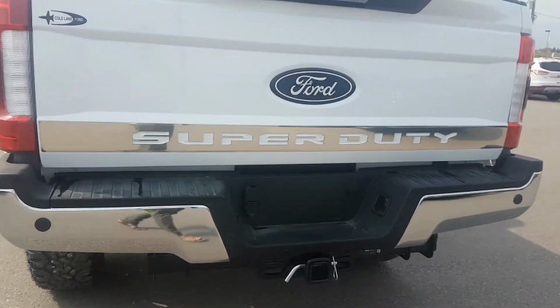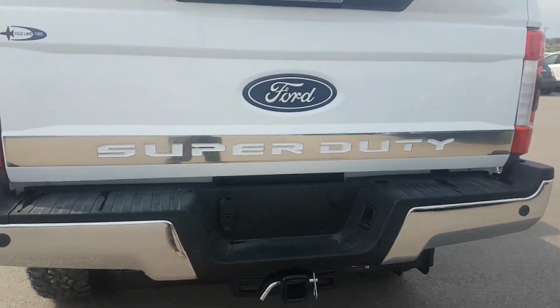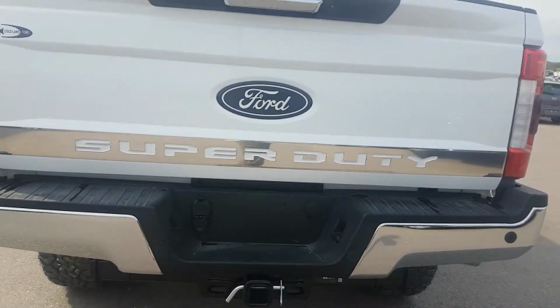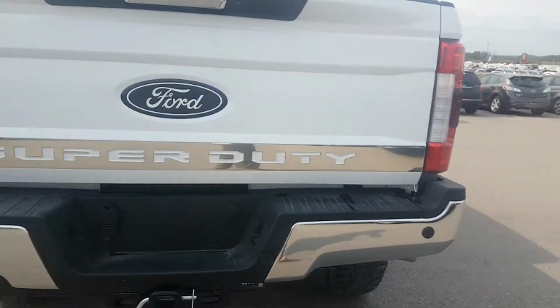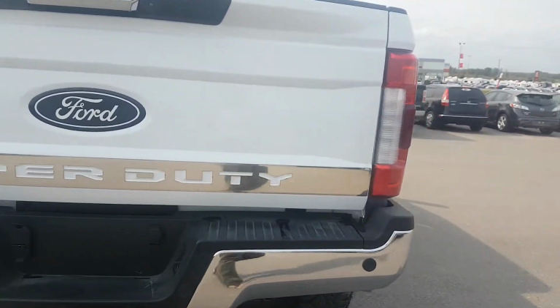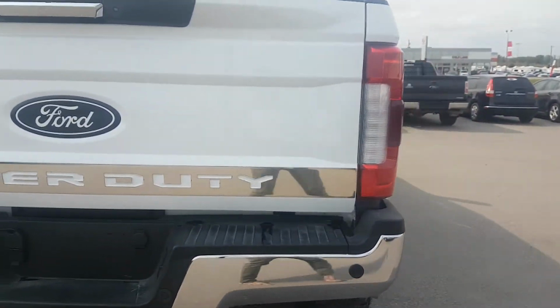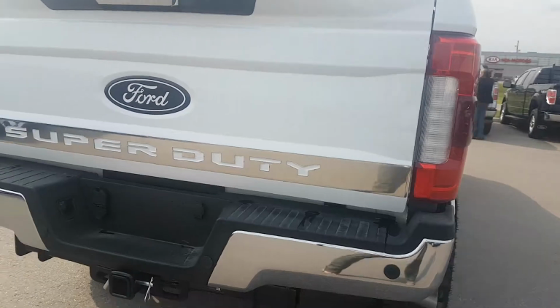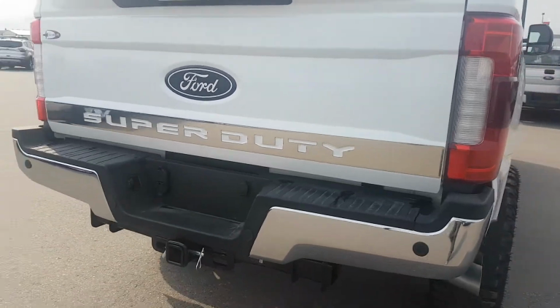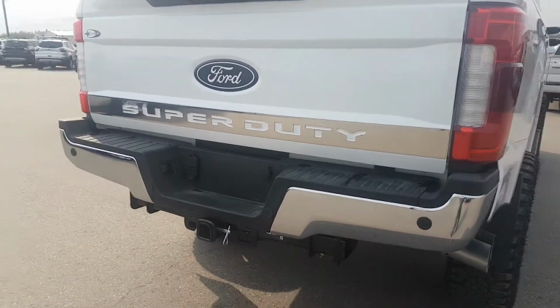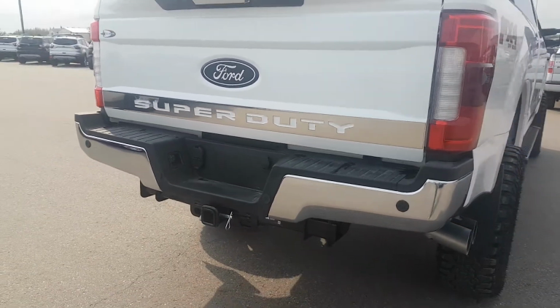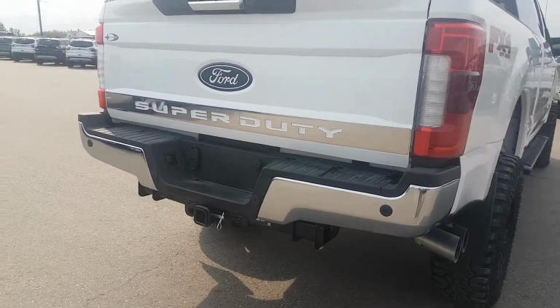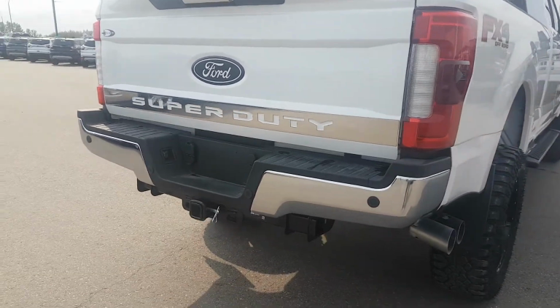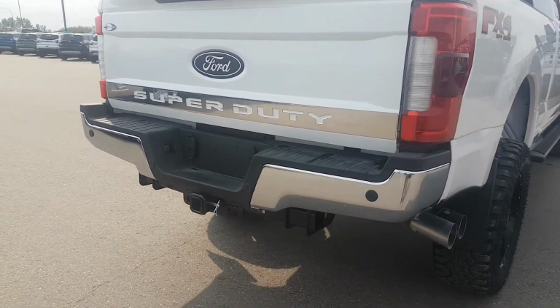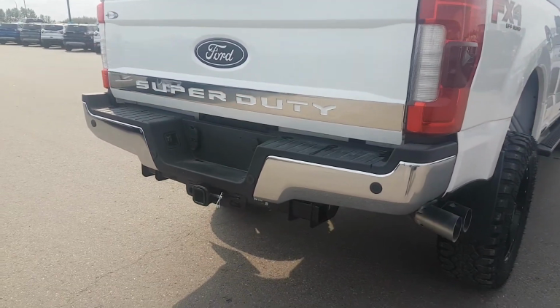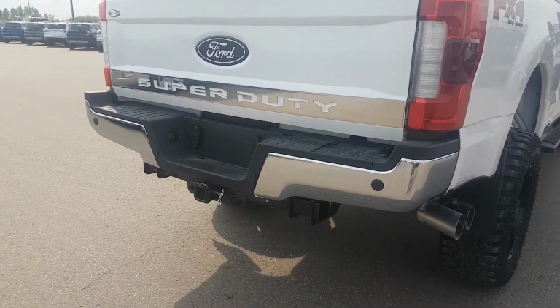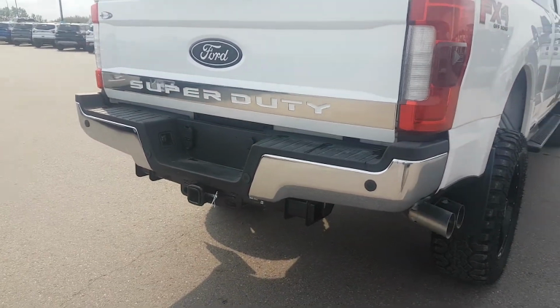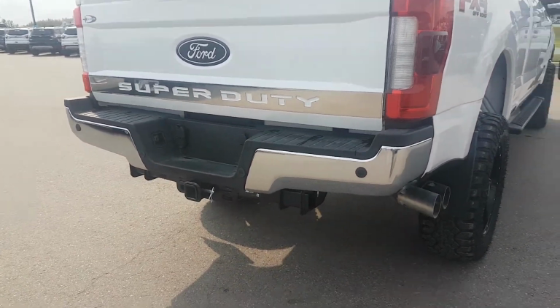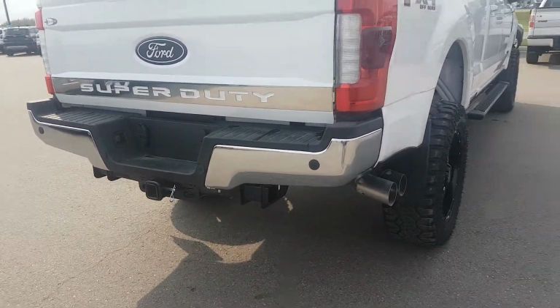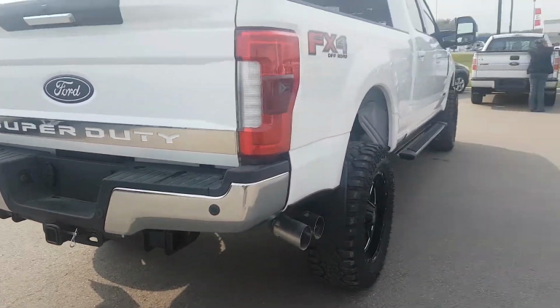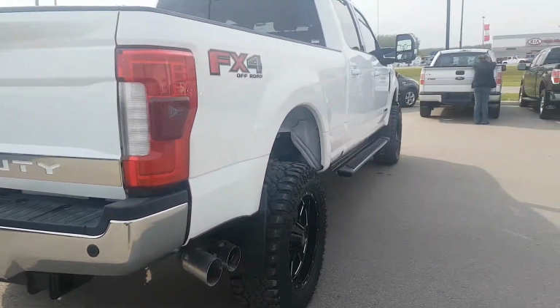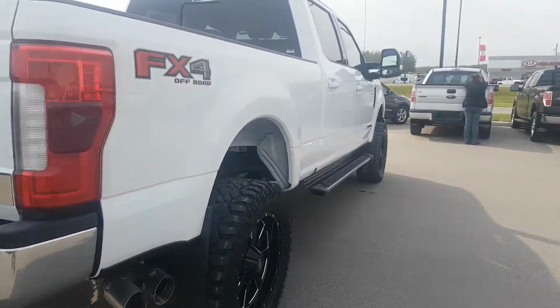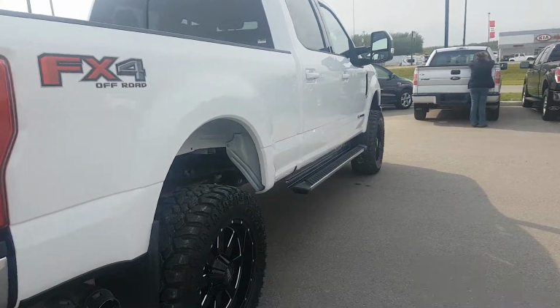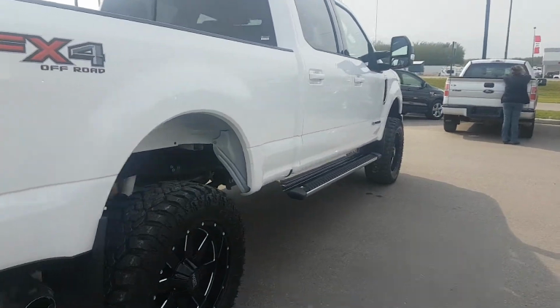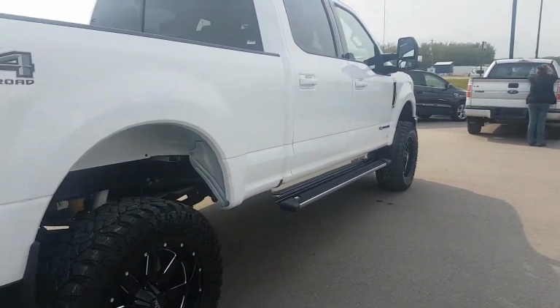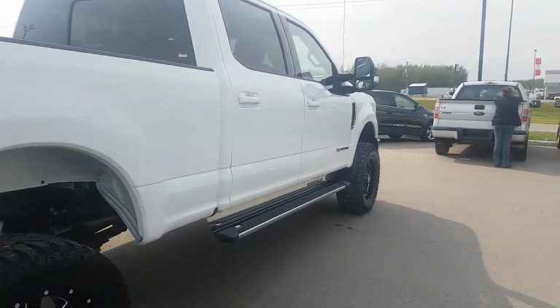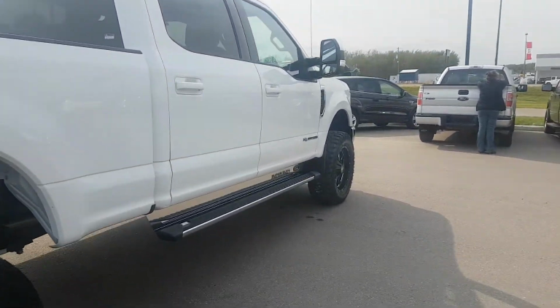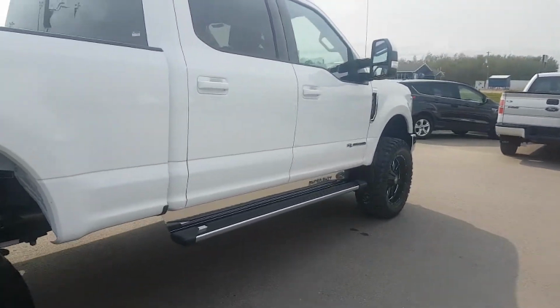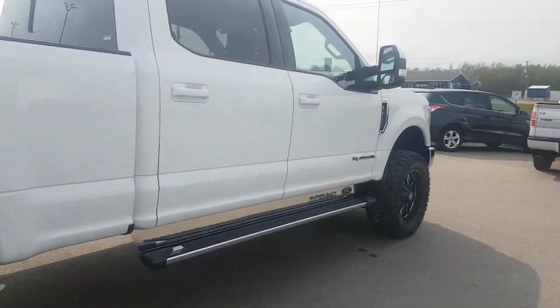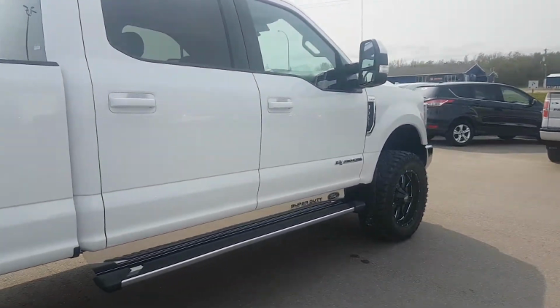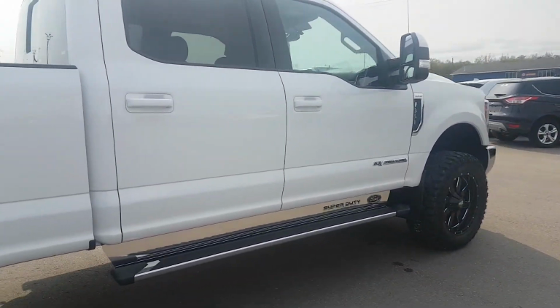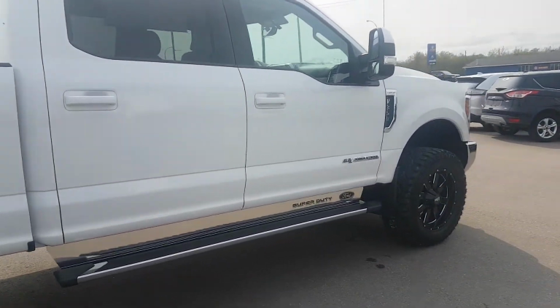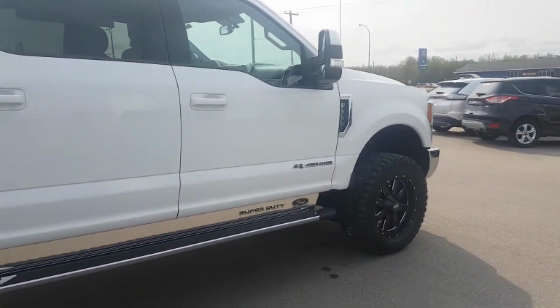We got this fancy Super Duty sill plate cover on the back tailgate. Backup sensors. This truck does have a level on it as well. It's Oxford White in color.